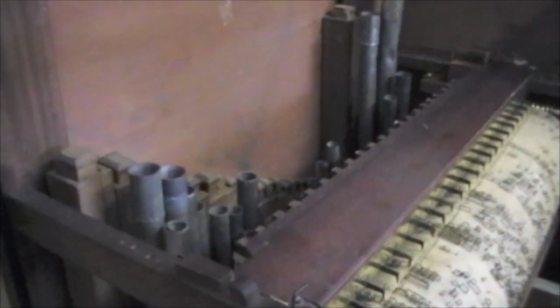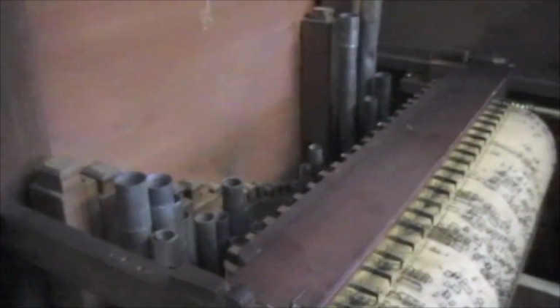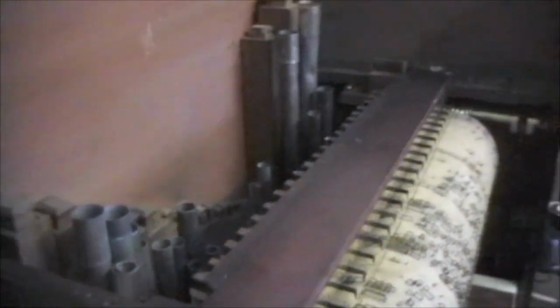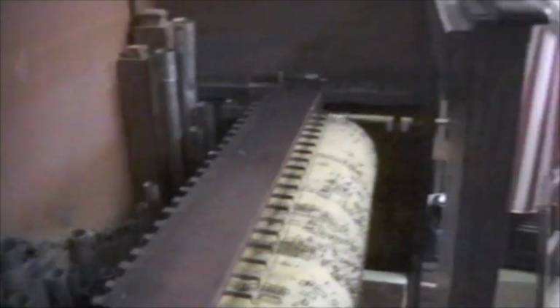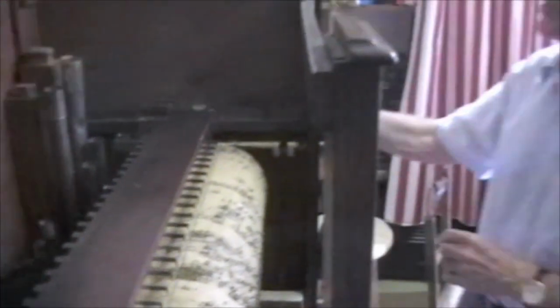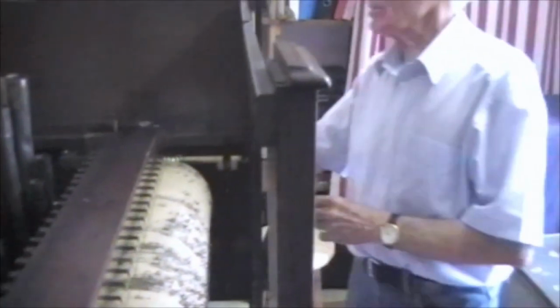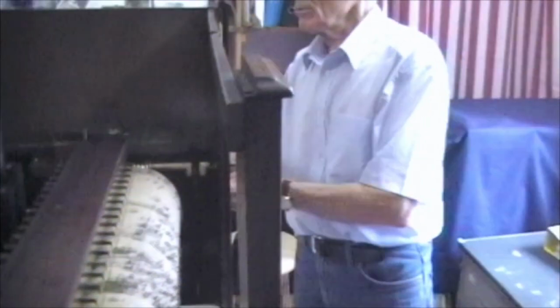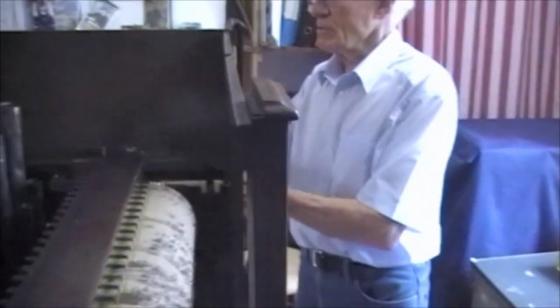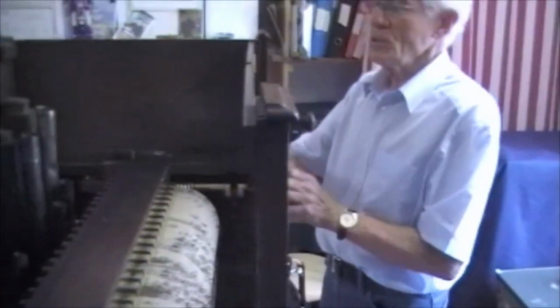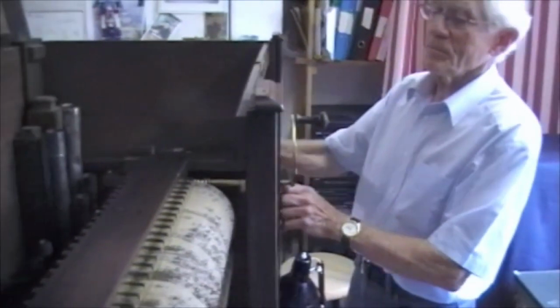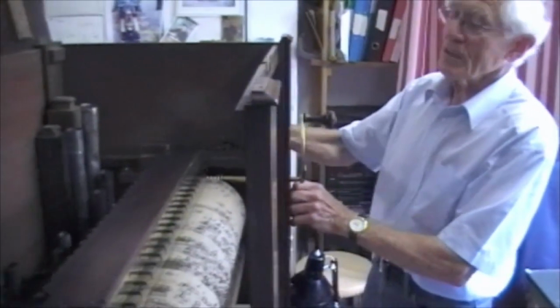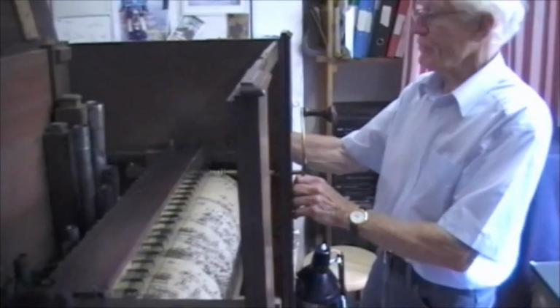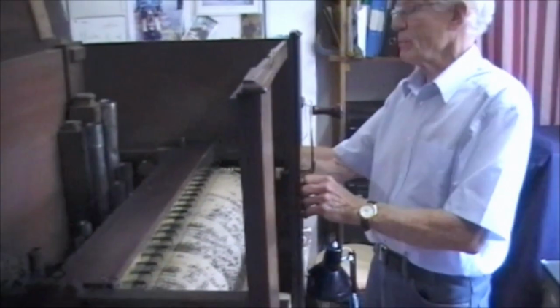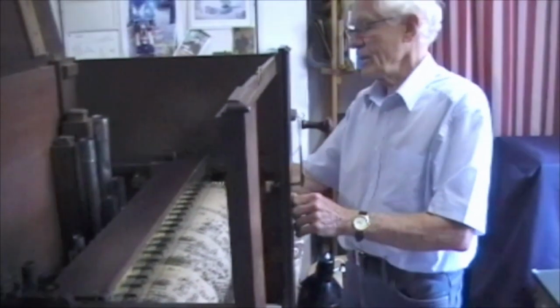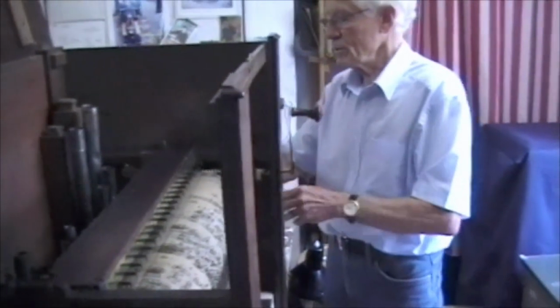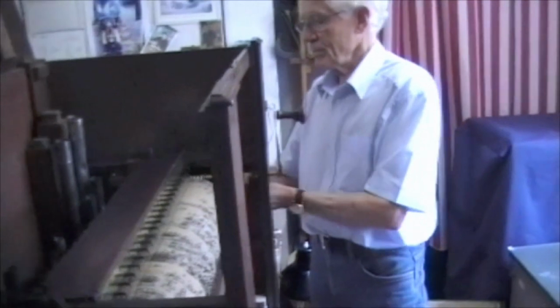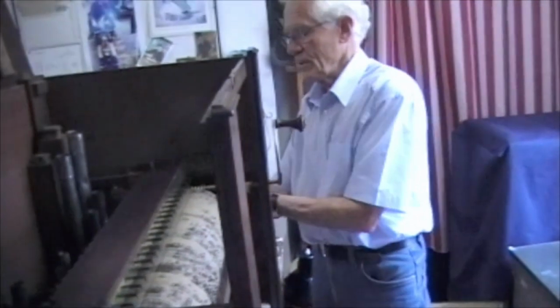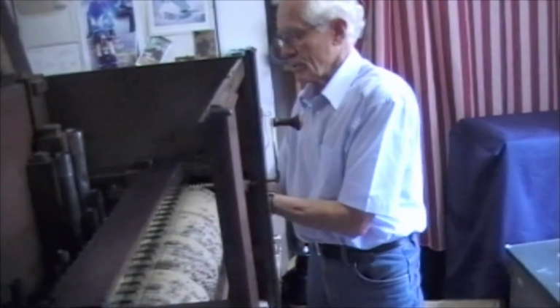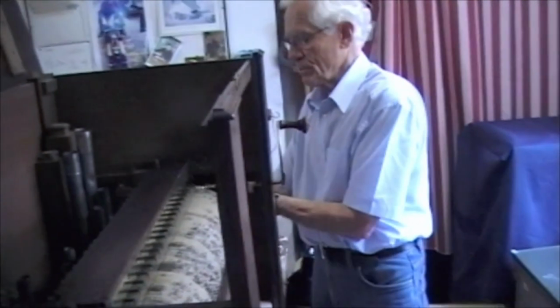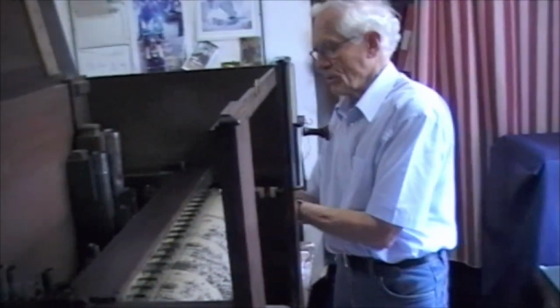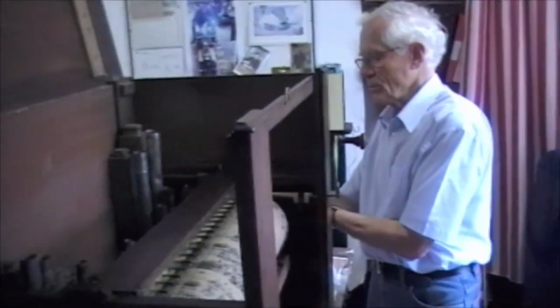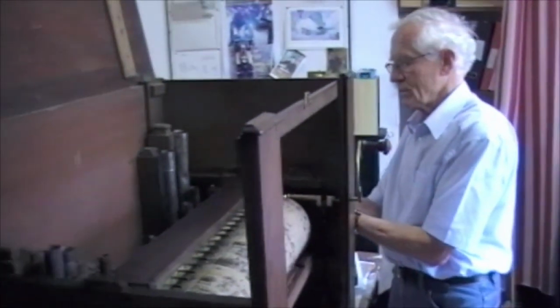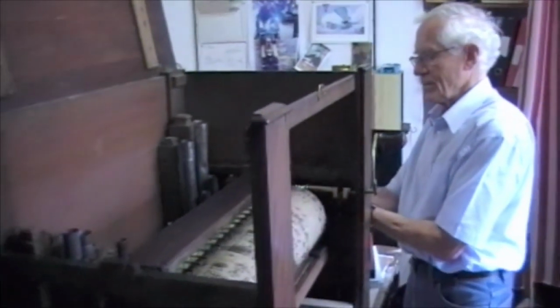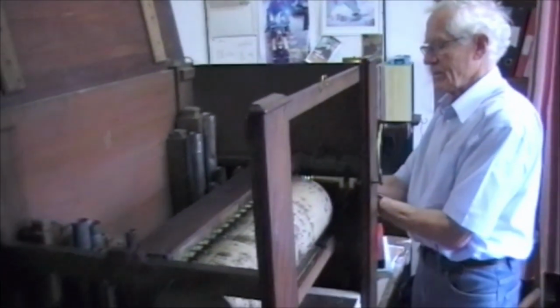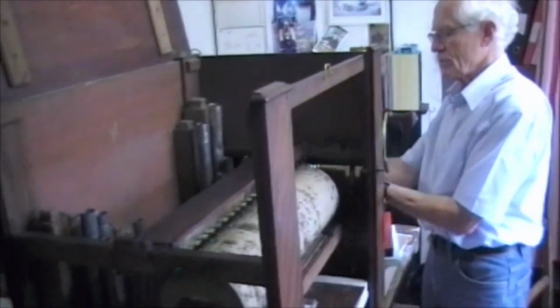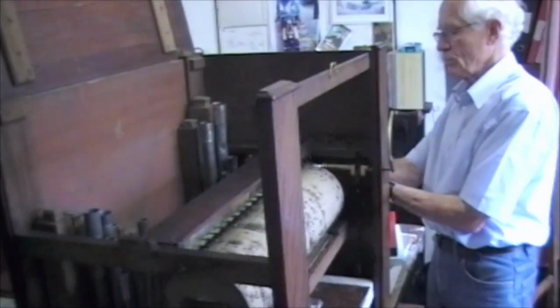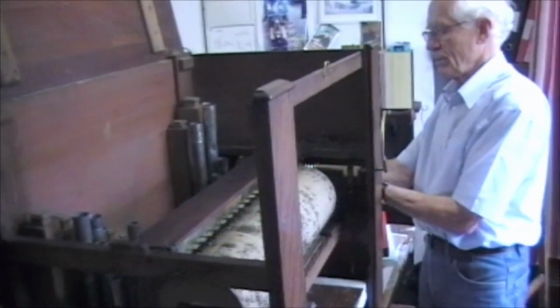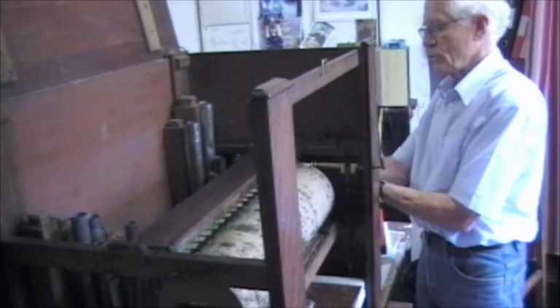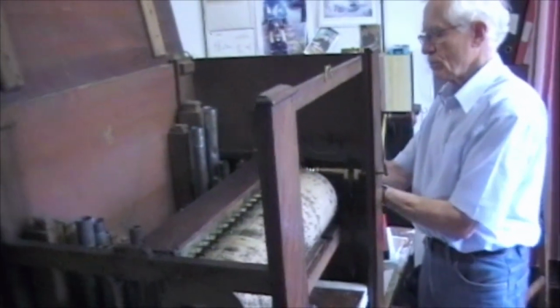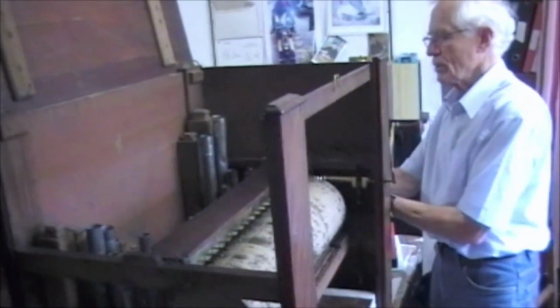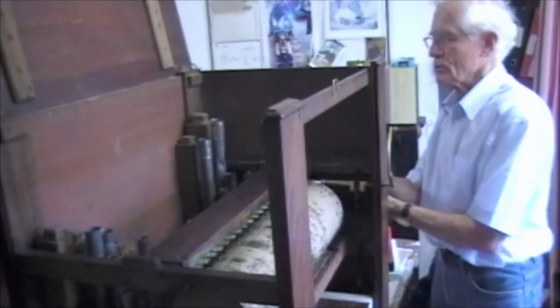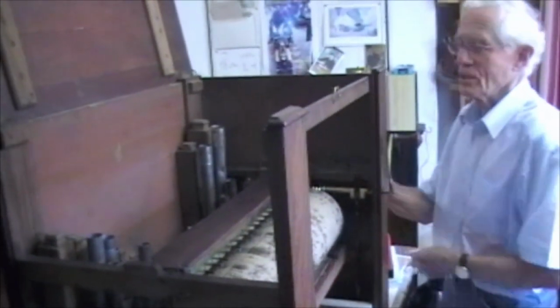We can now index the barrel, lifting up the keys, index the barrel along a bit, and the next tune will be the Duke of Clusters March.